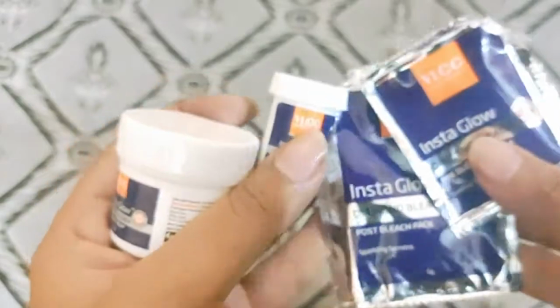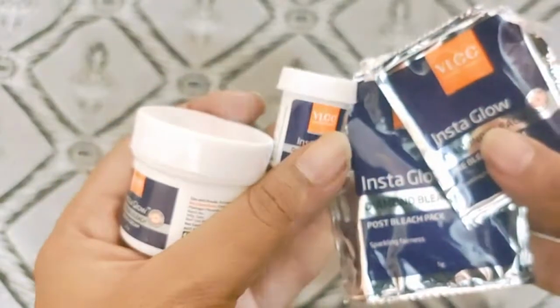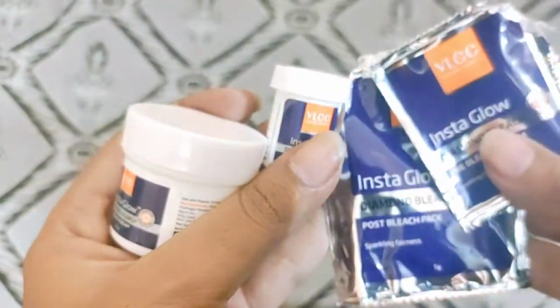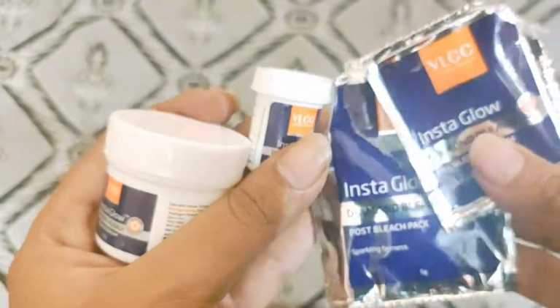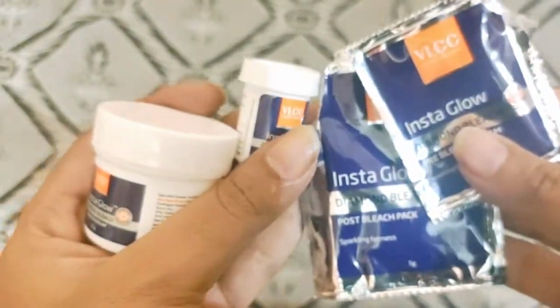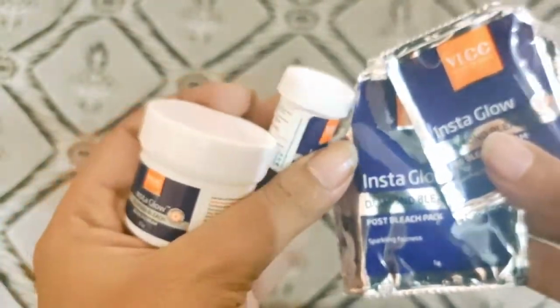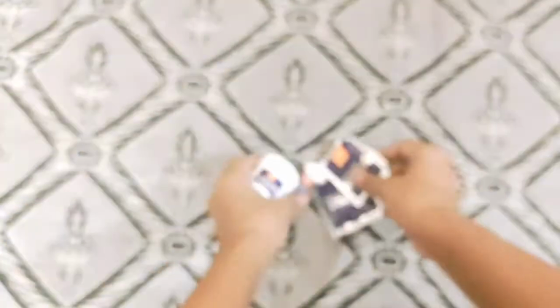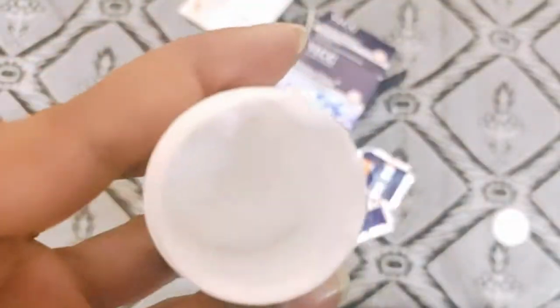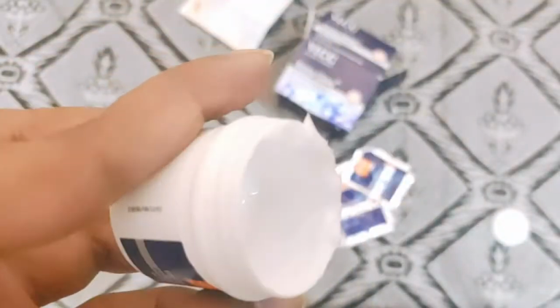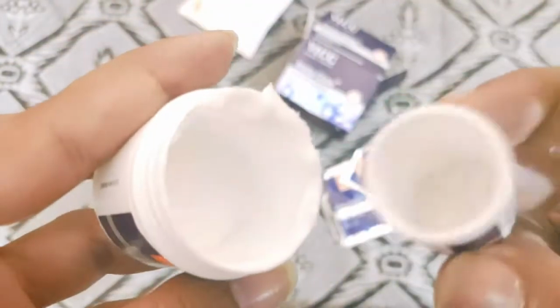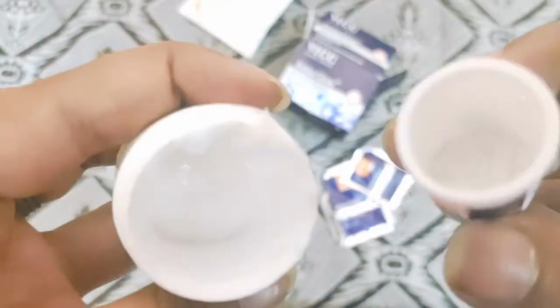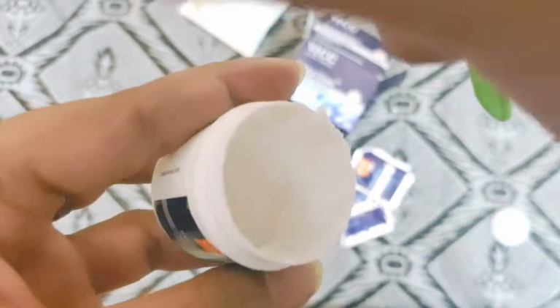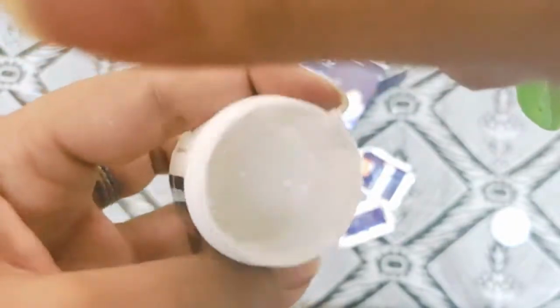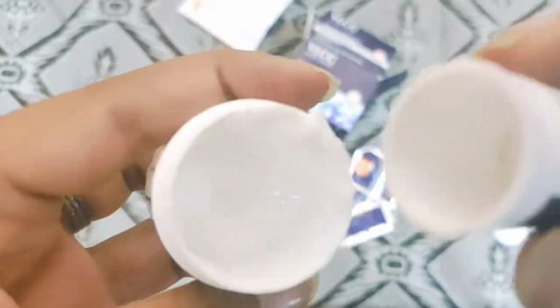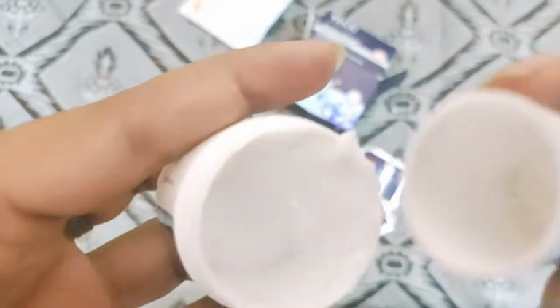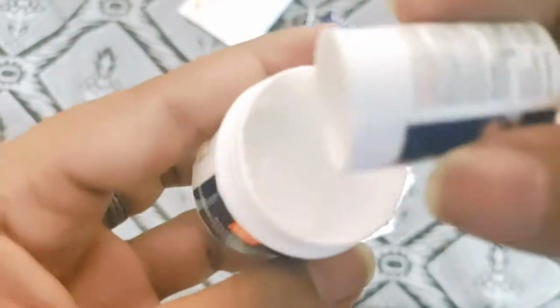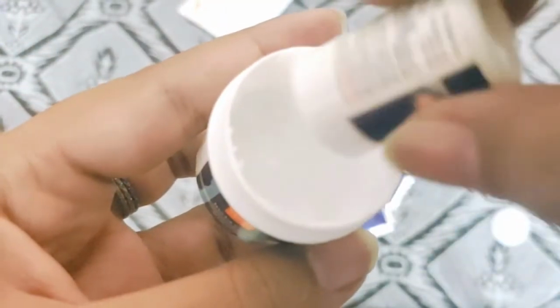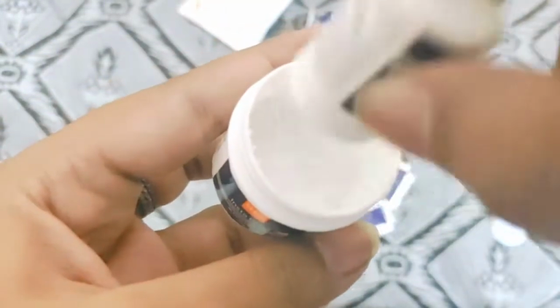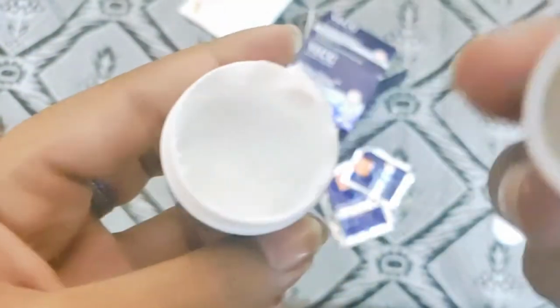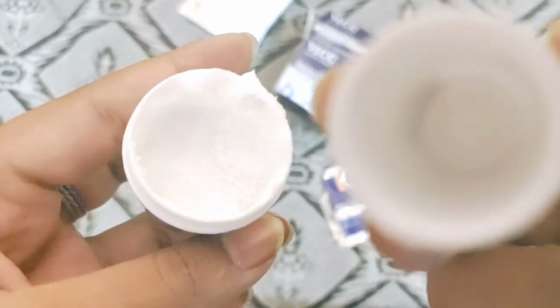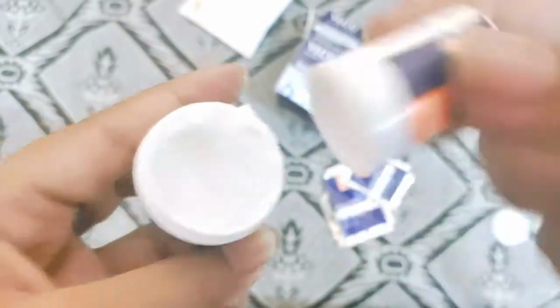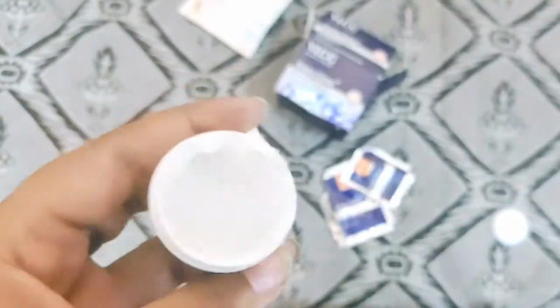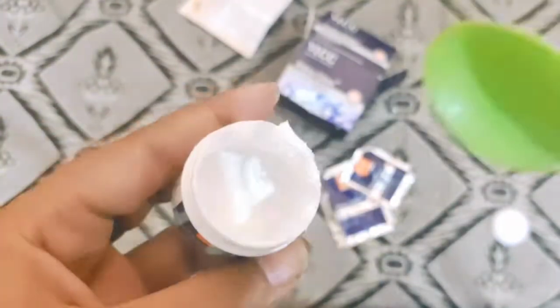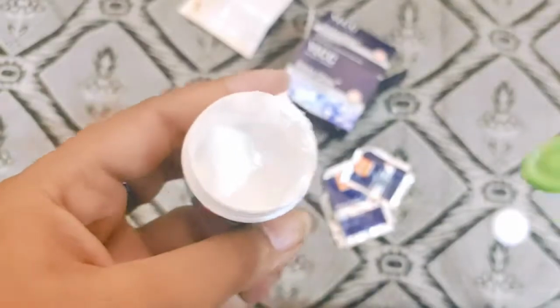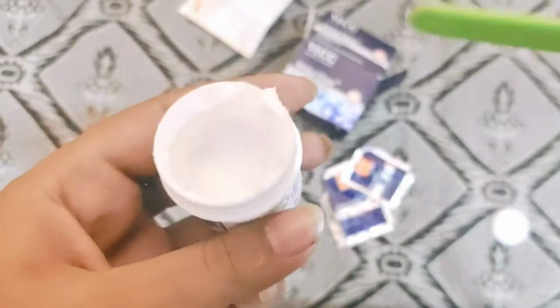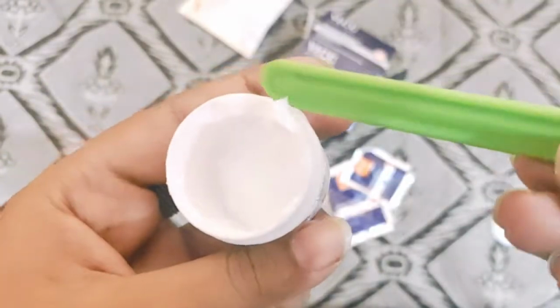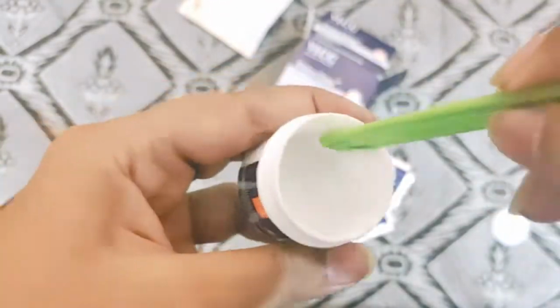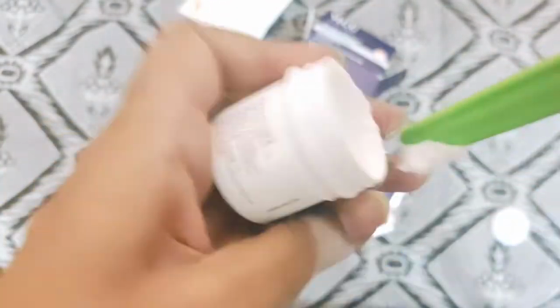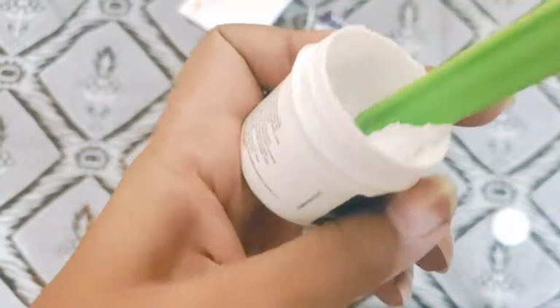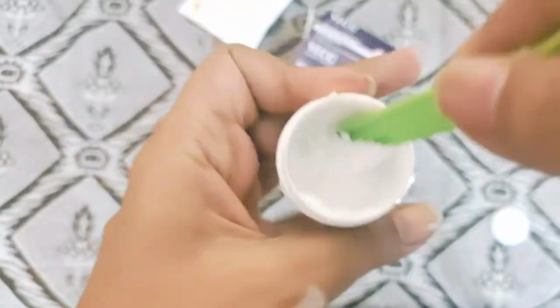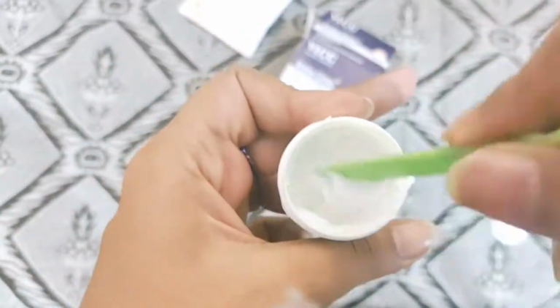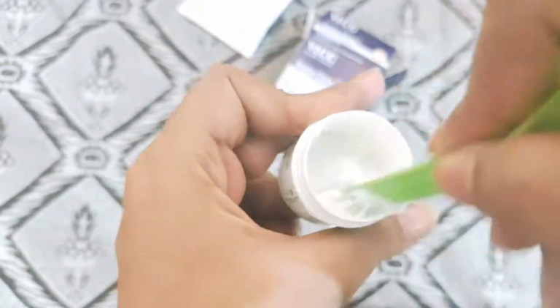I will use the last container. I am adding all the activators, and mixing it with a spoon — actually a spatula that comes included with the kit. I will mix it well.